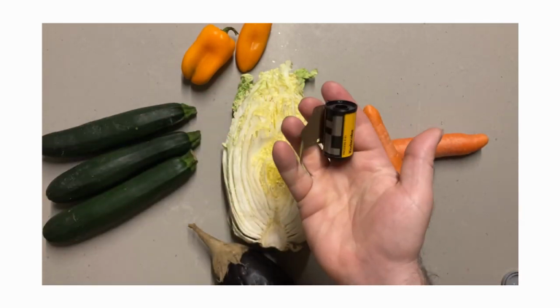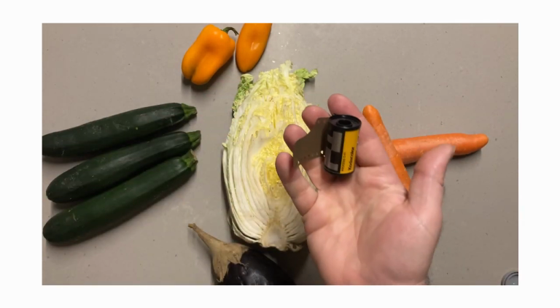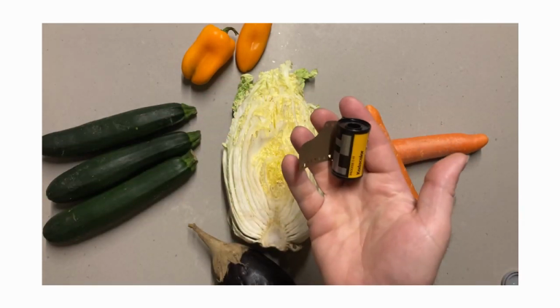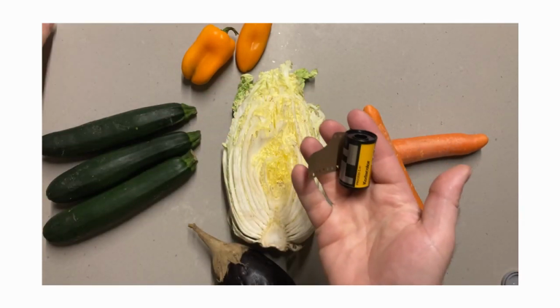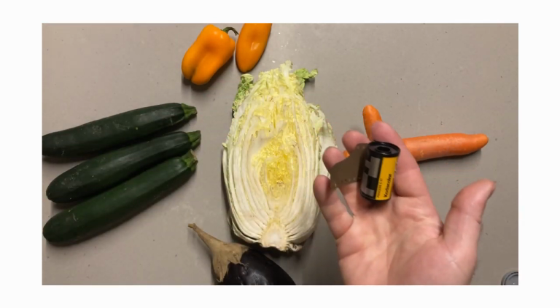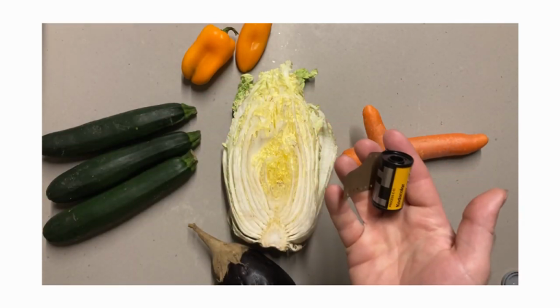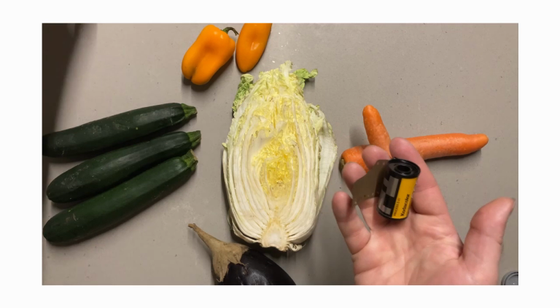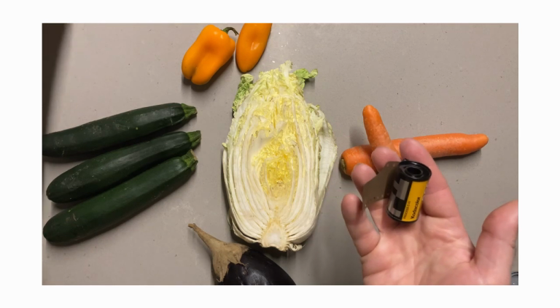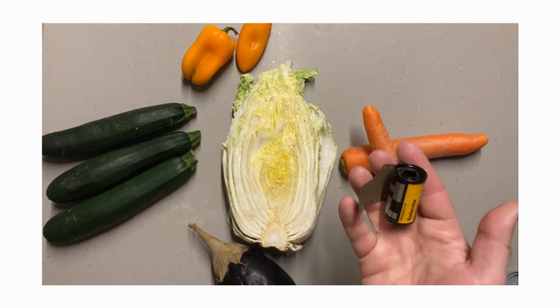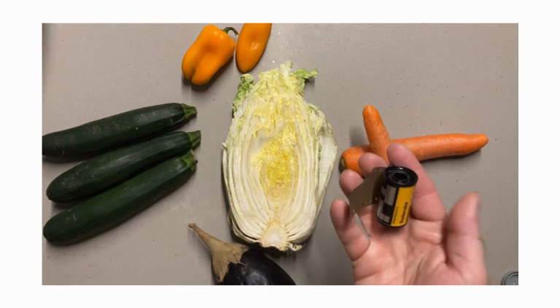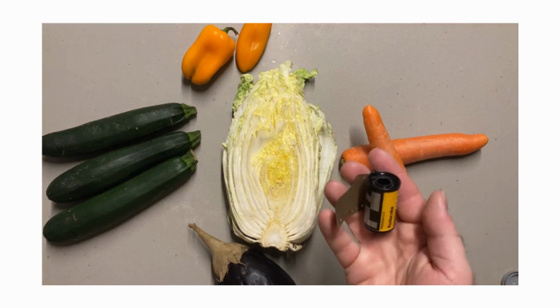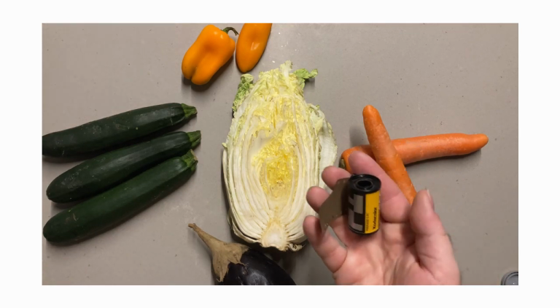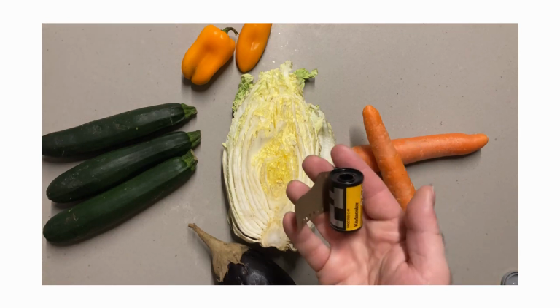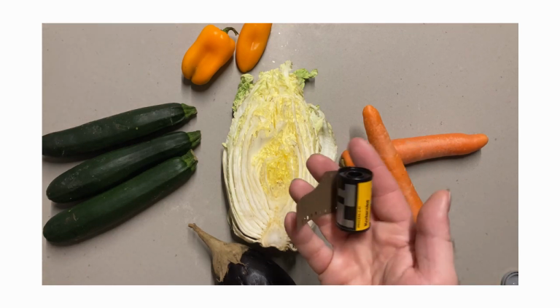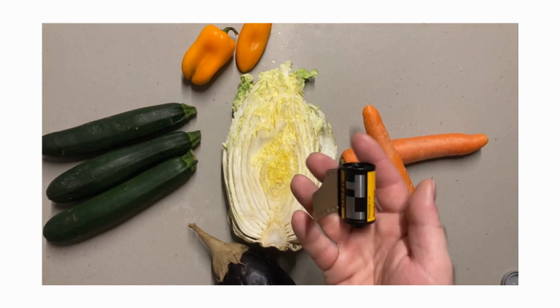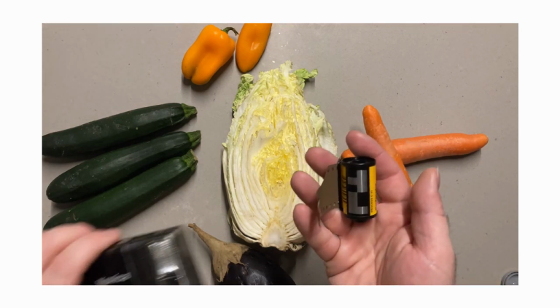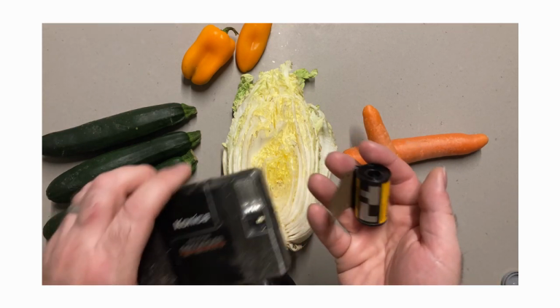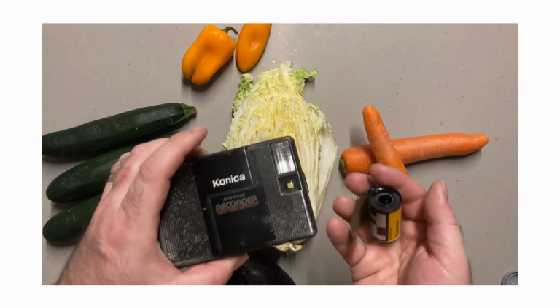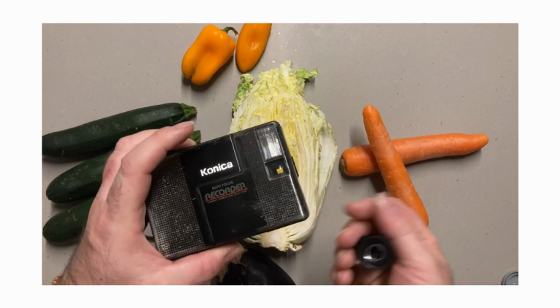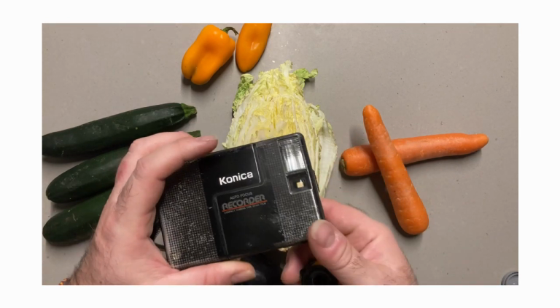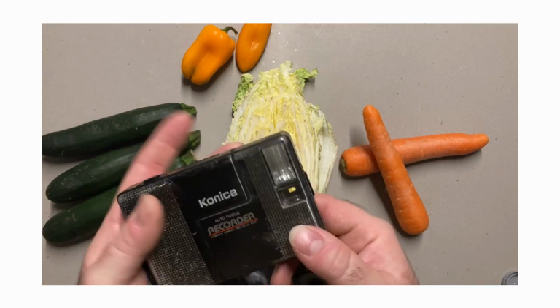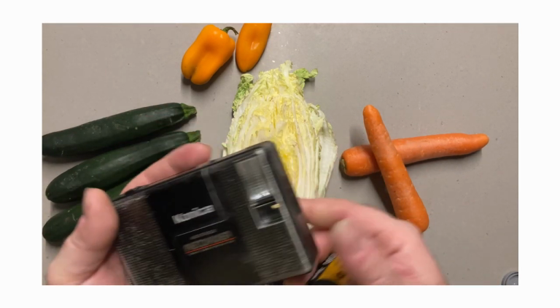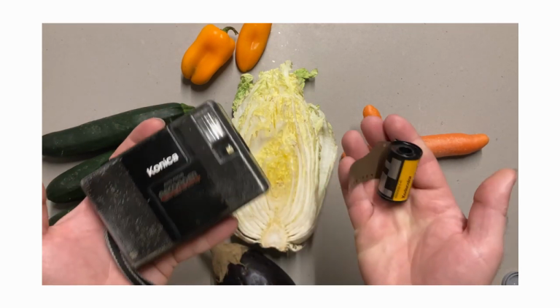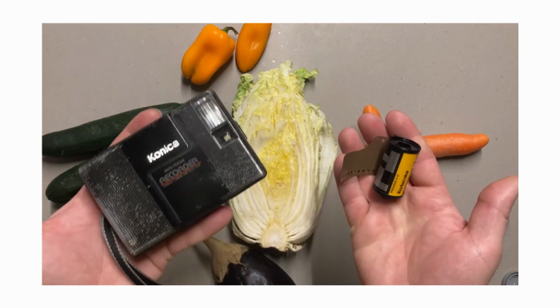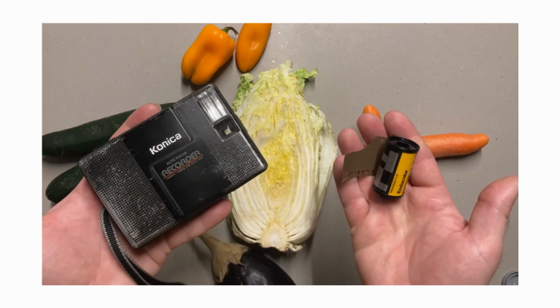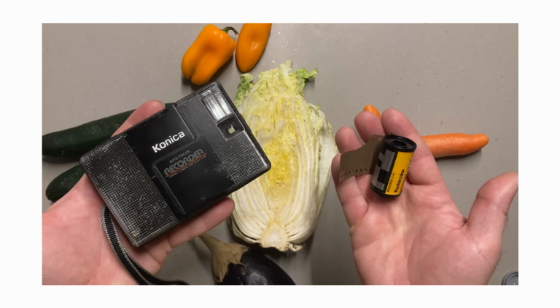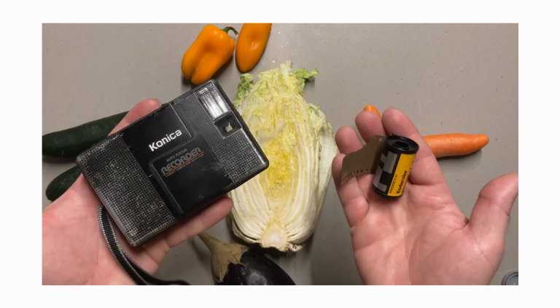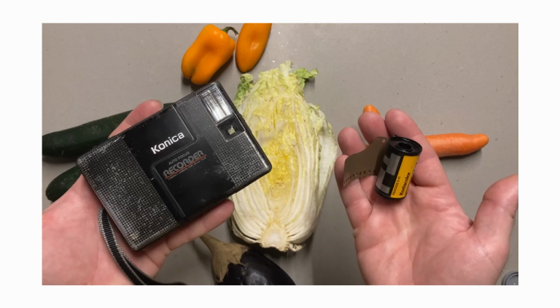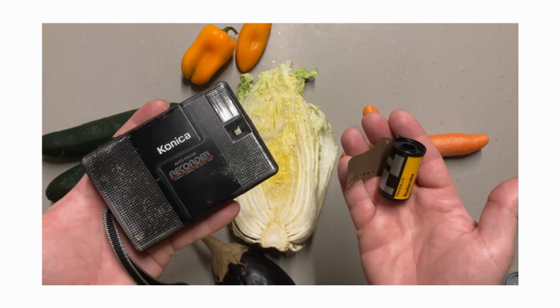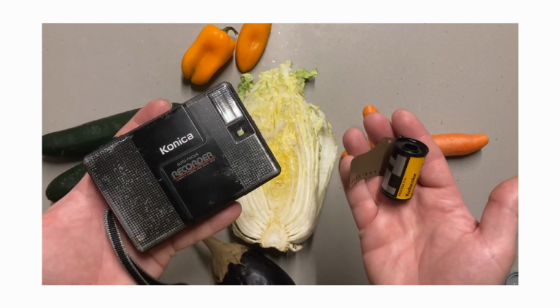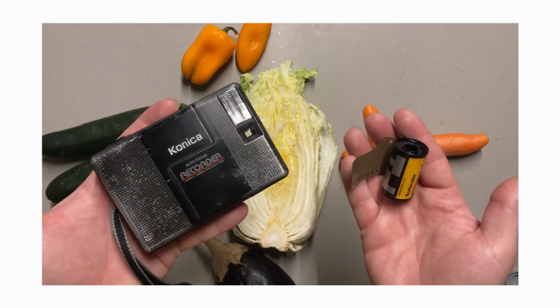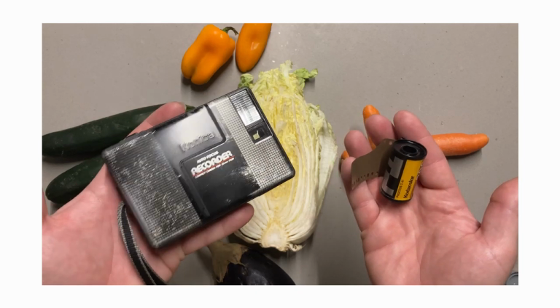Color Plus 200 is the least expensive film that Kodak offers and is meant to be a budget version of Kodak's Gold 200 consumer print film.